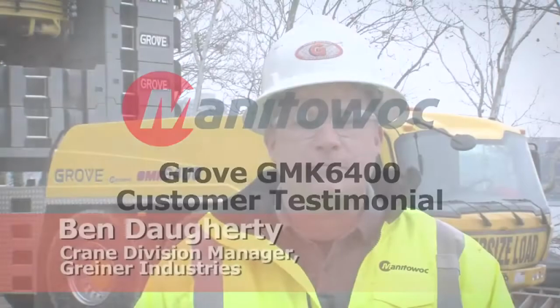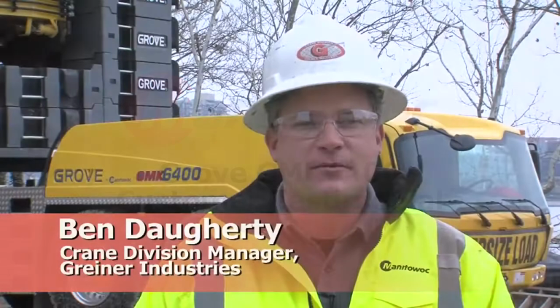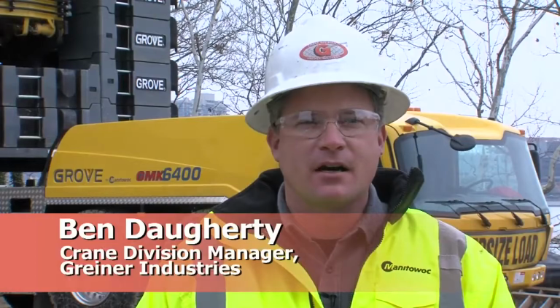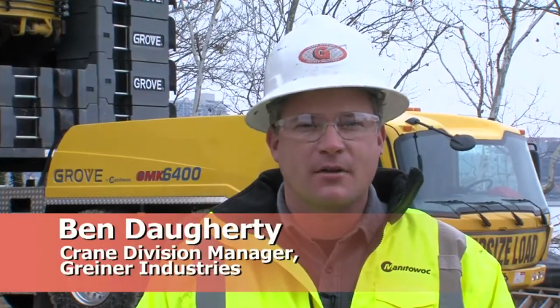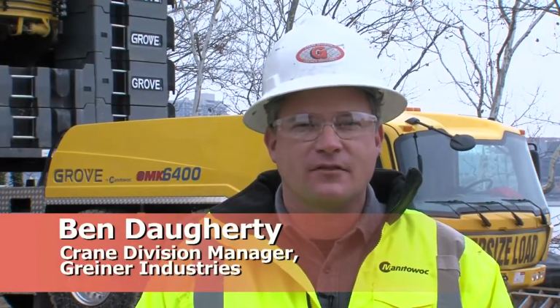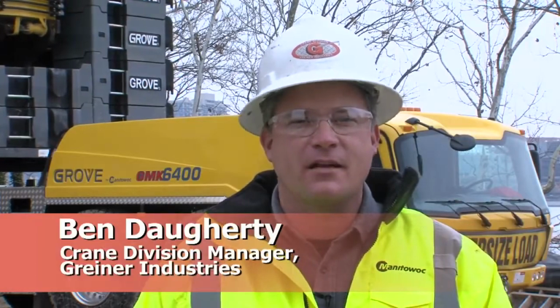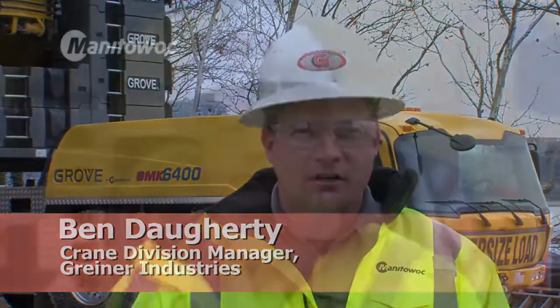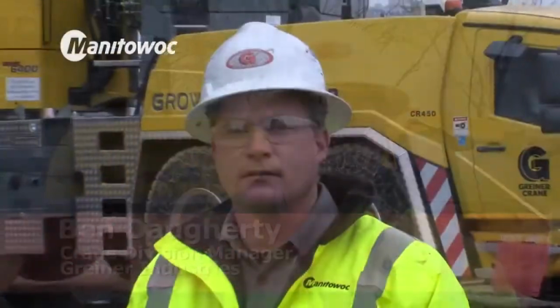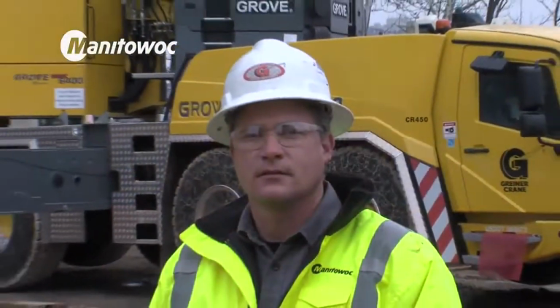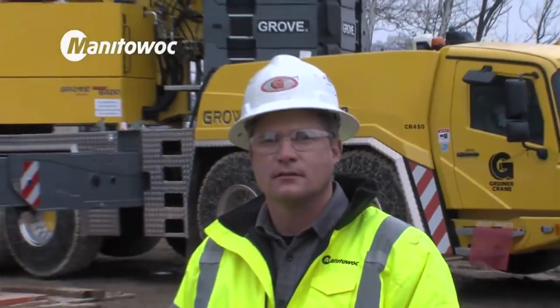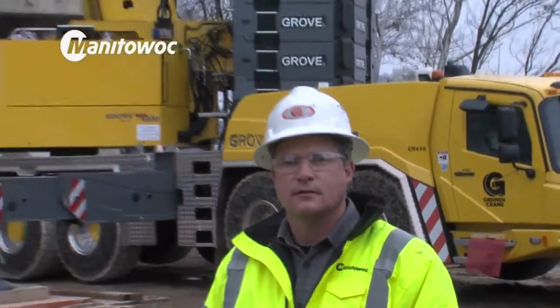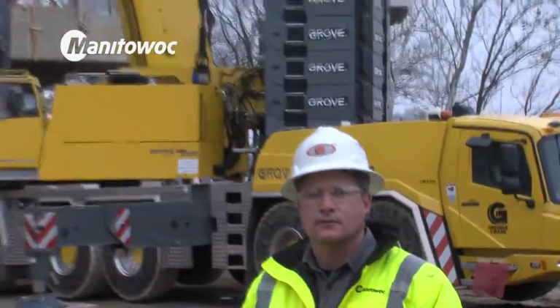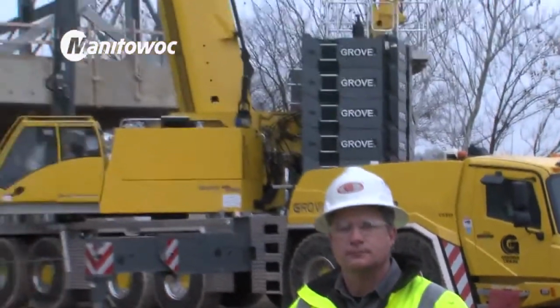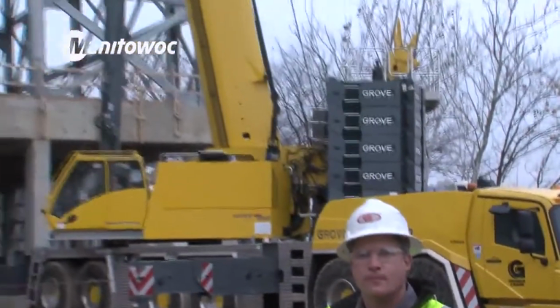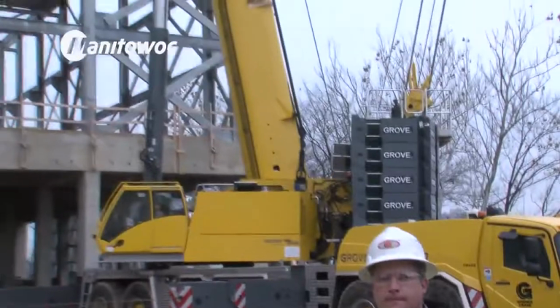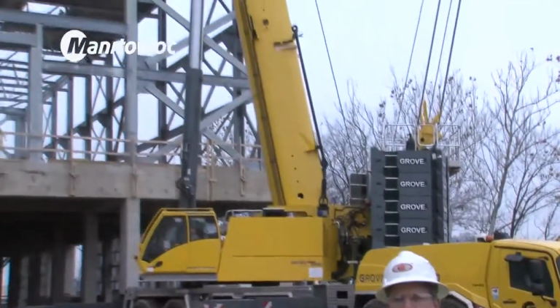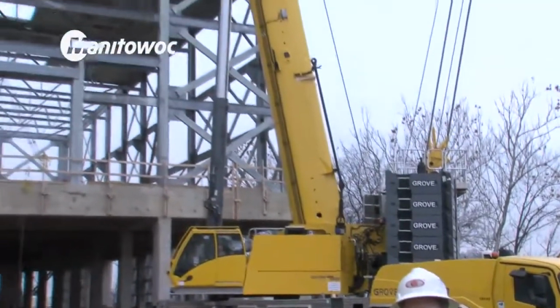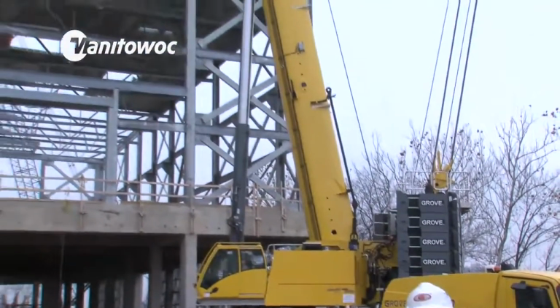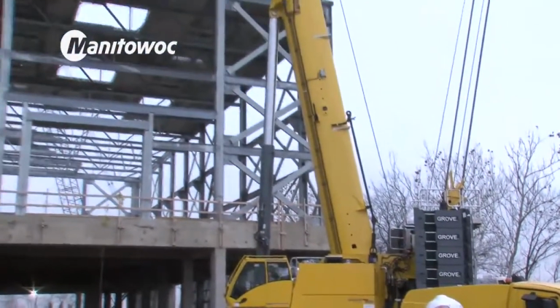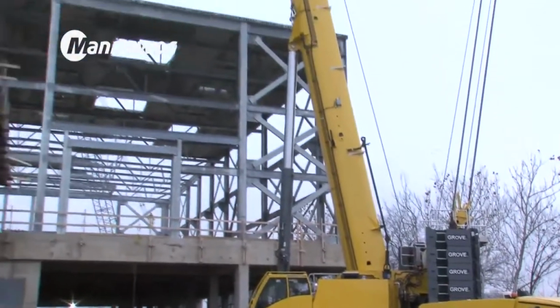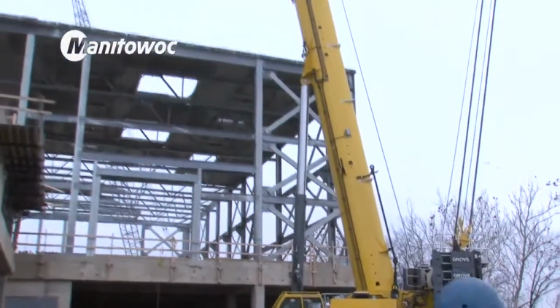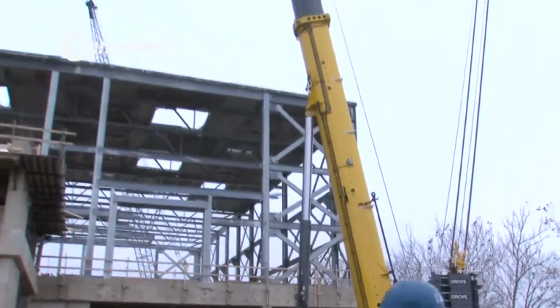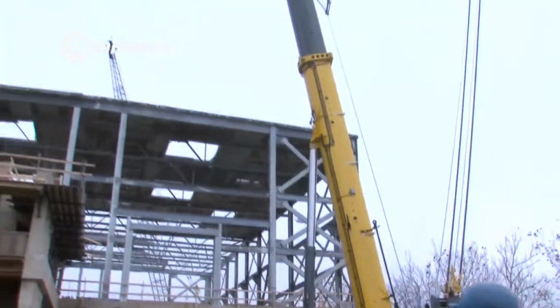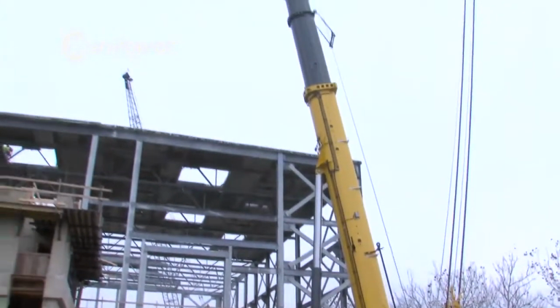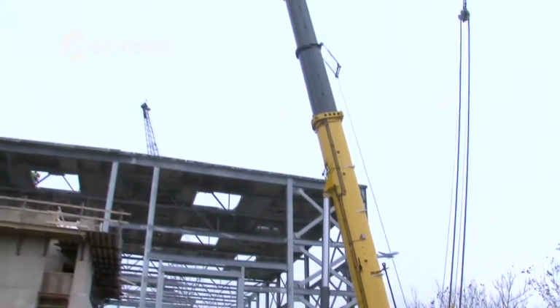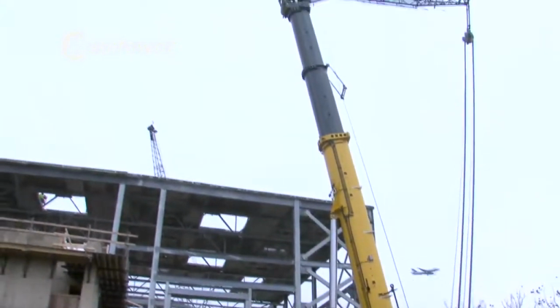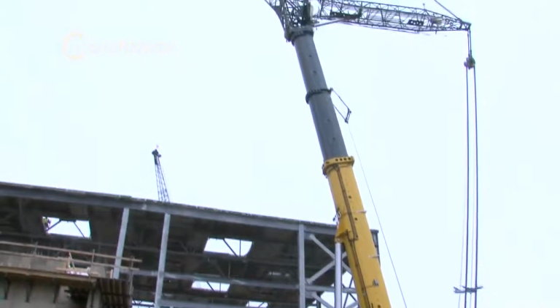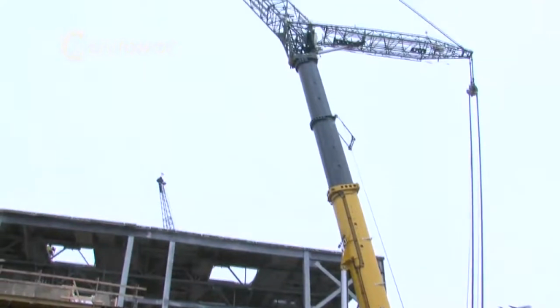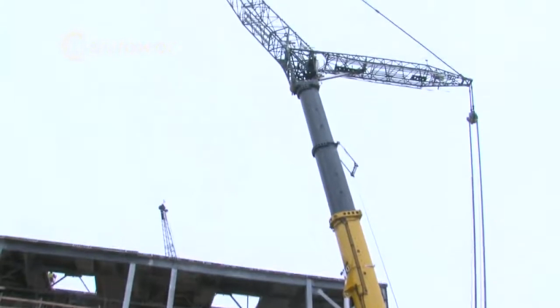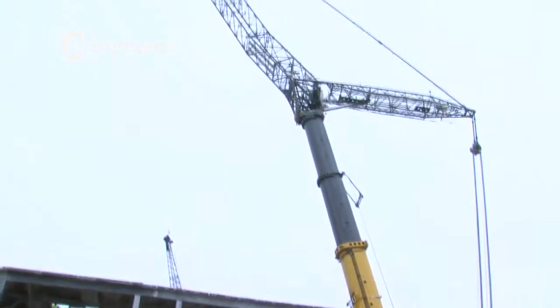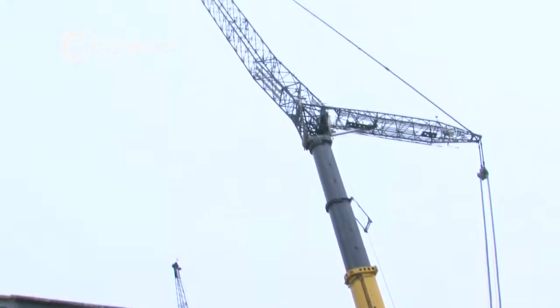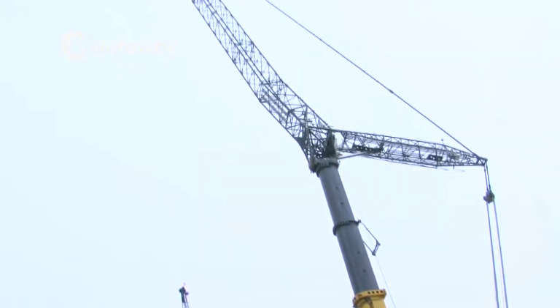My name is Ben Daugherty. I'm the crane division manager at Grinder Industries. Grinder Industries primarily does infrastructure work such as bridge beams, heavy steel structures — you name it, we can lift it.